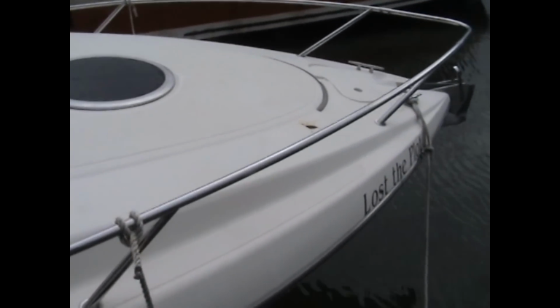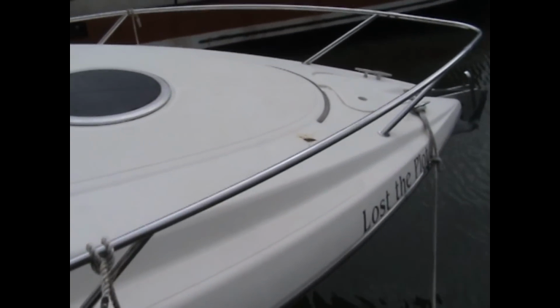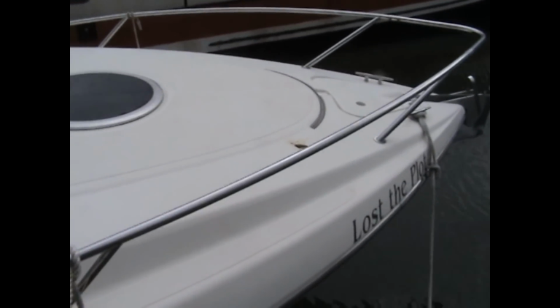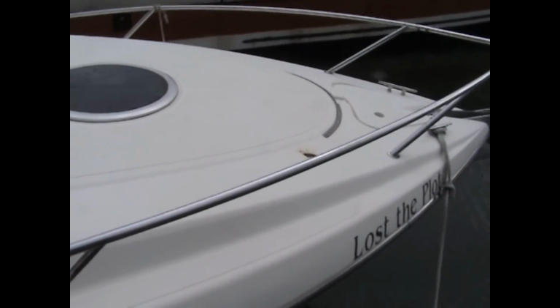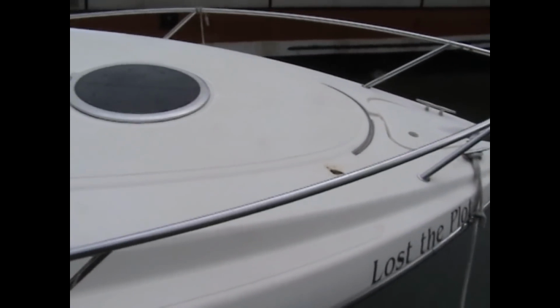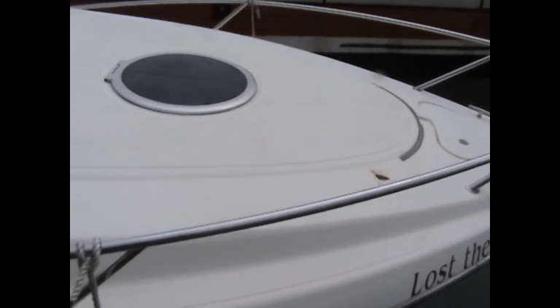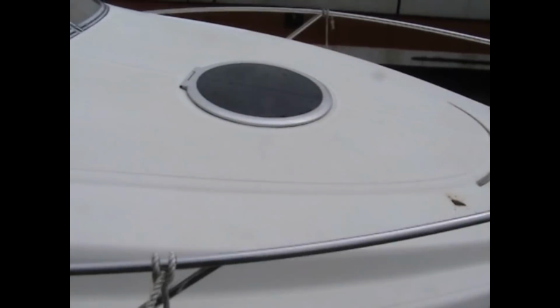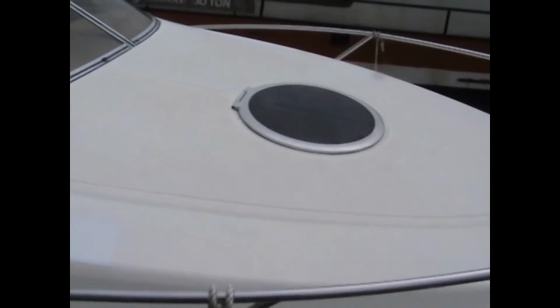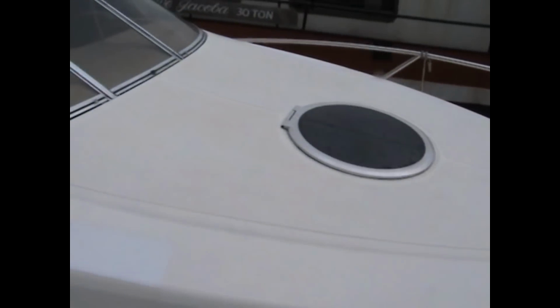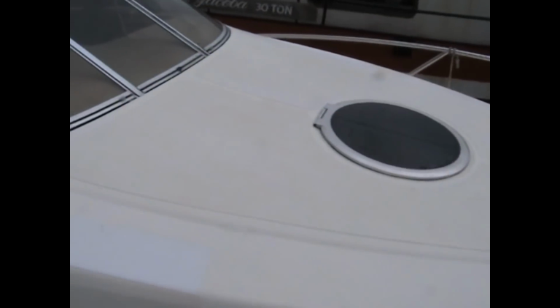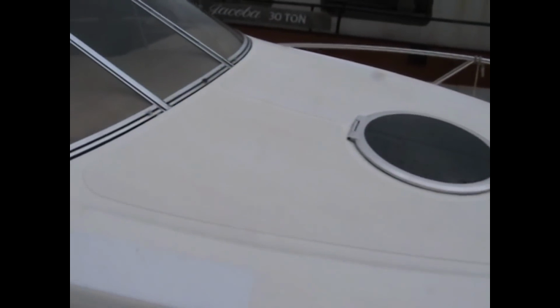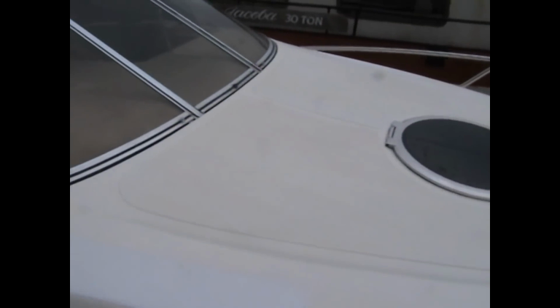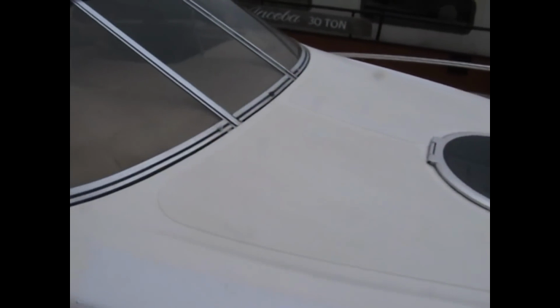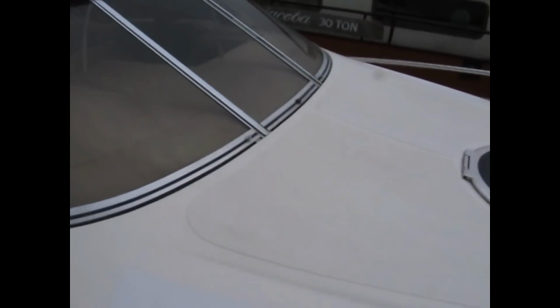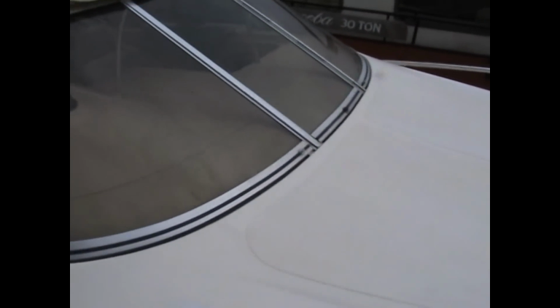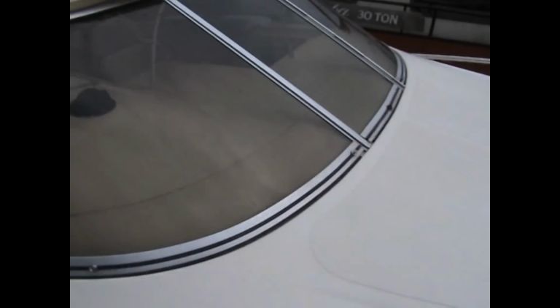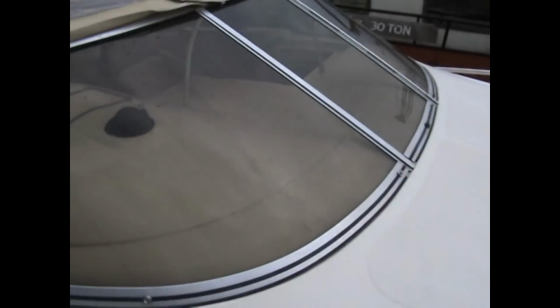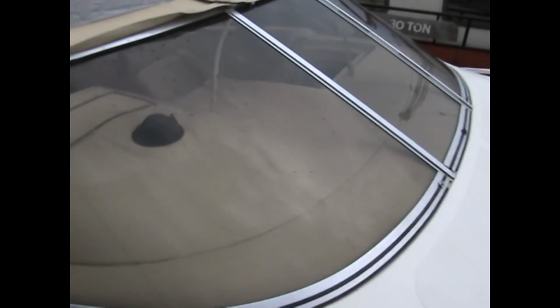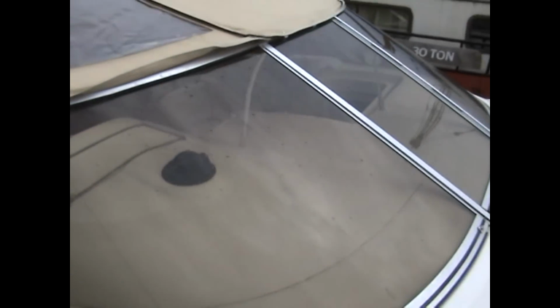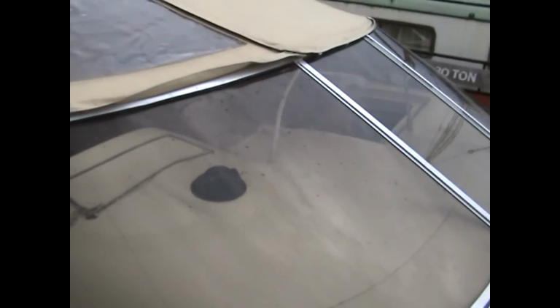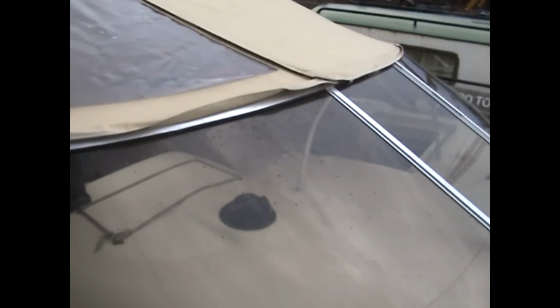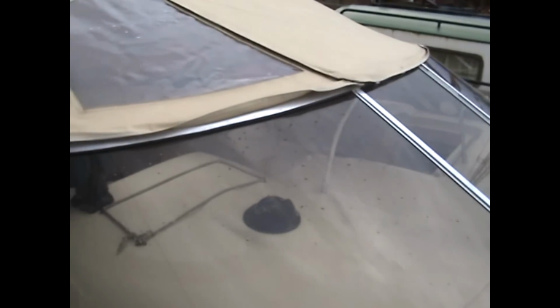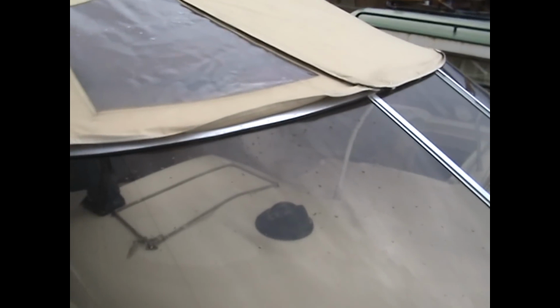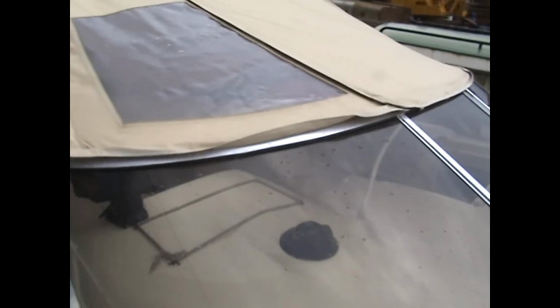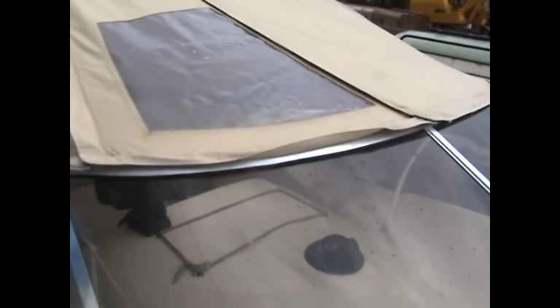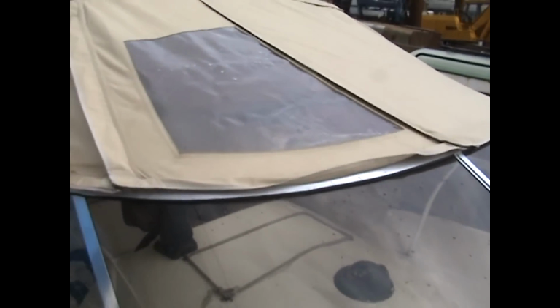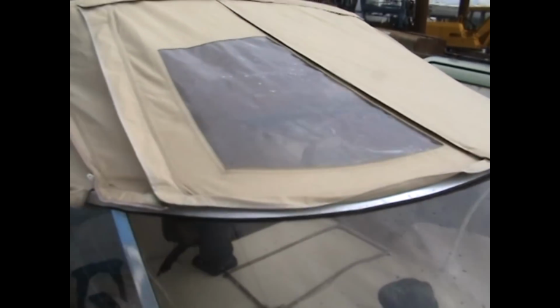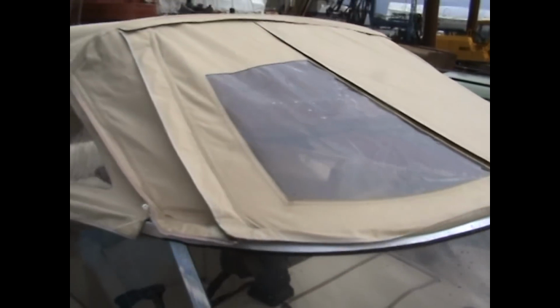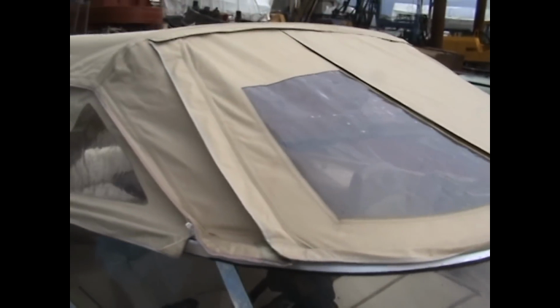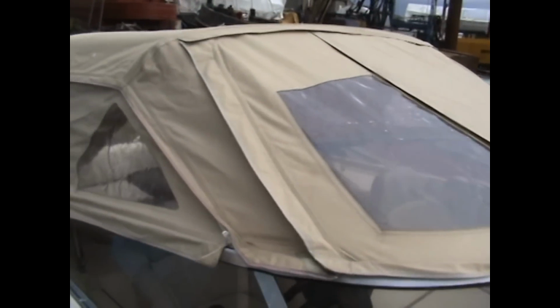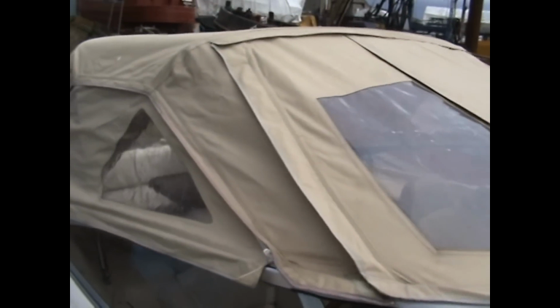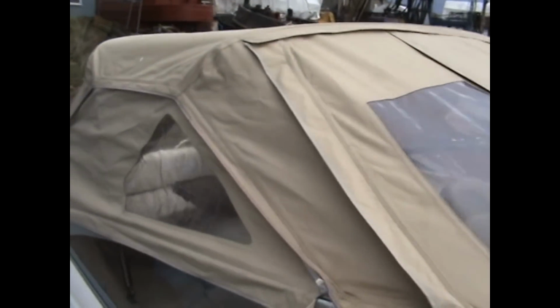Across to the bow, foredeck, over the windscreen, and to the camping cover.